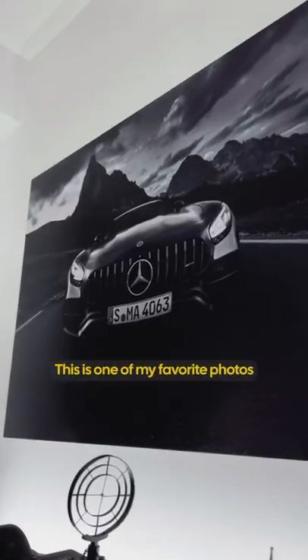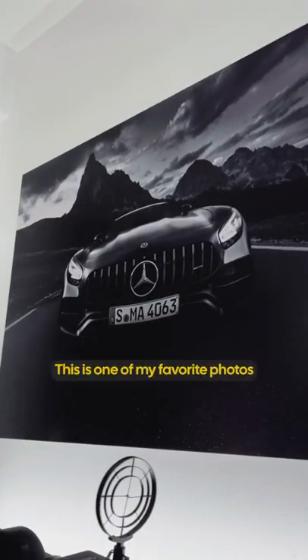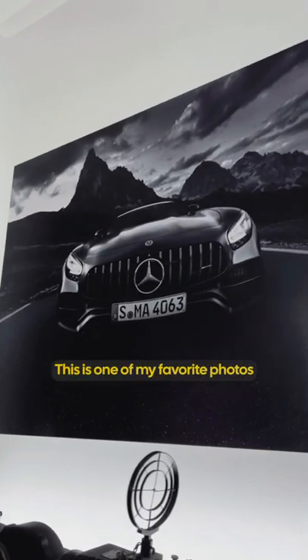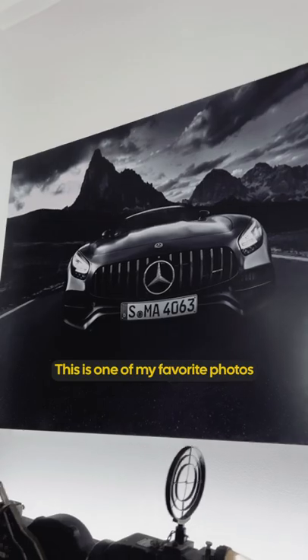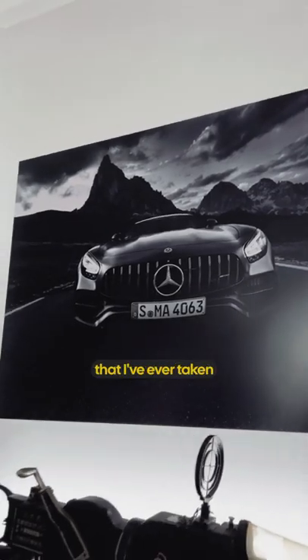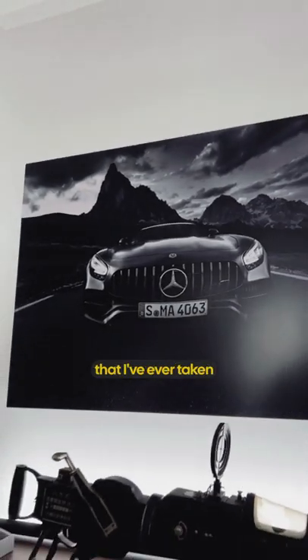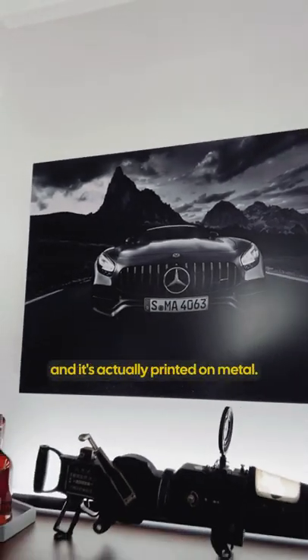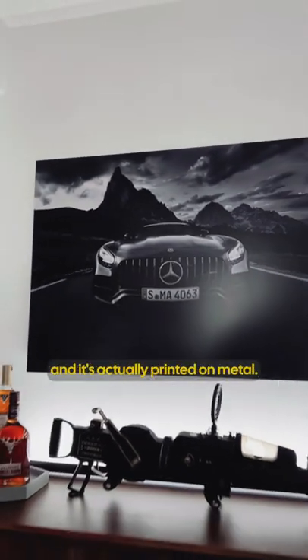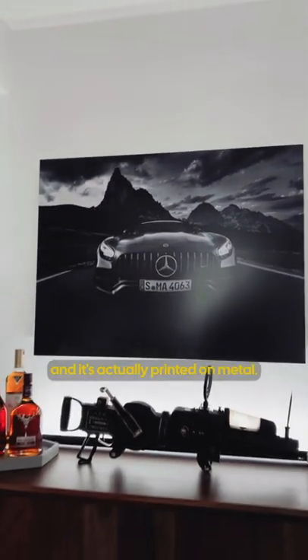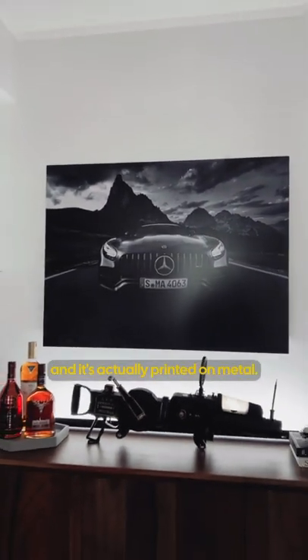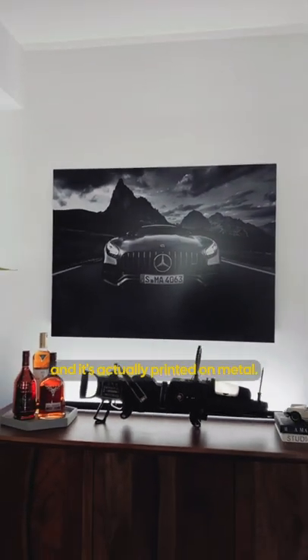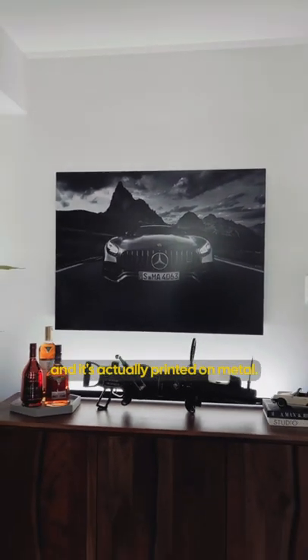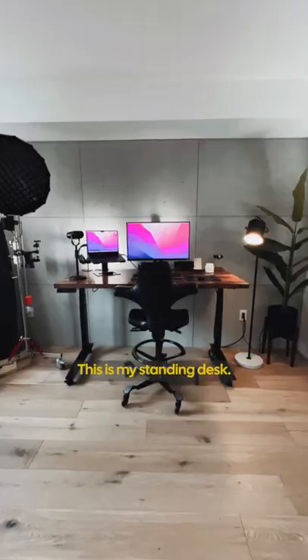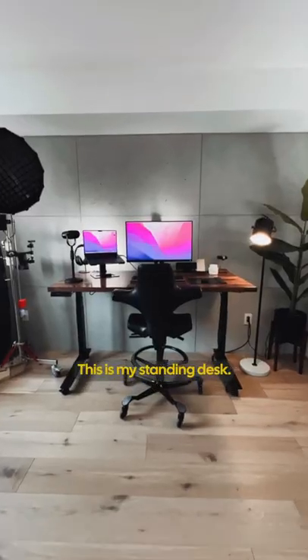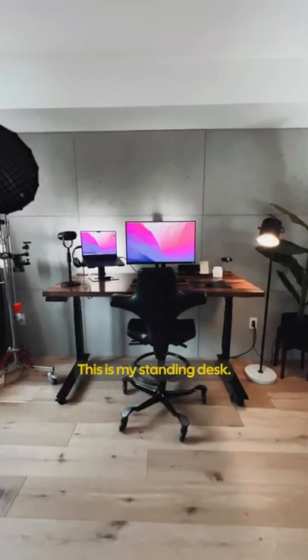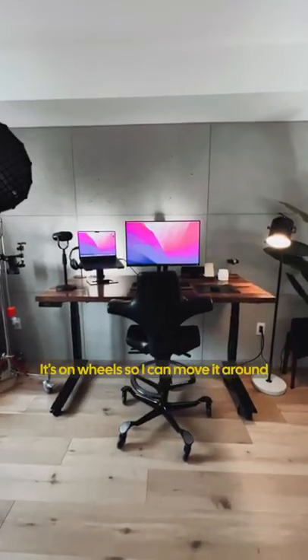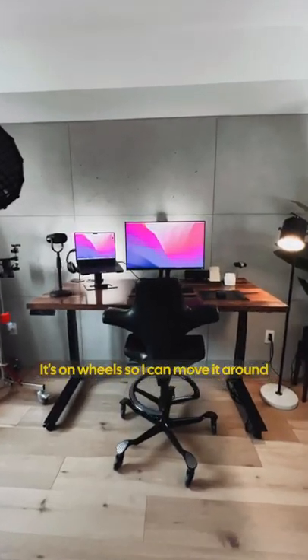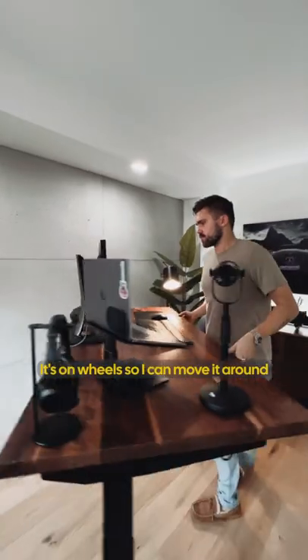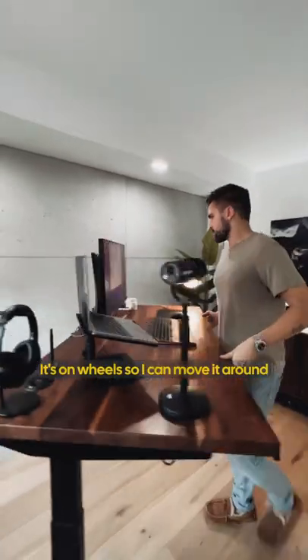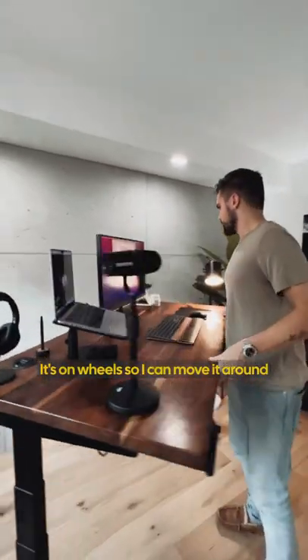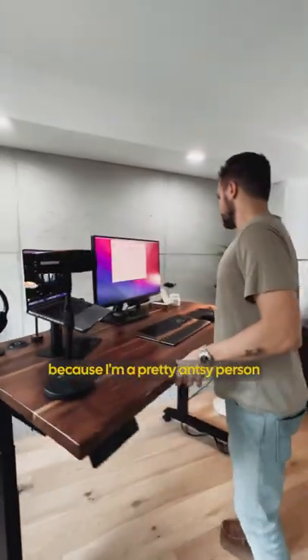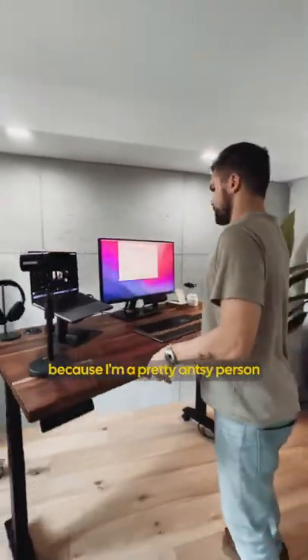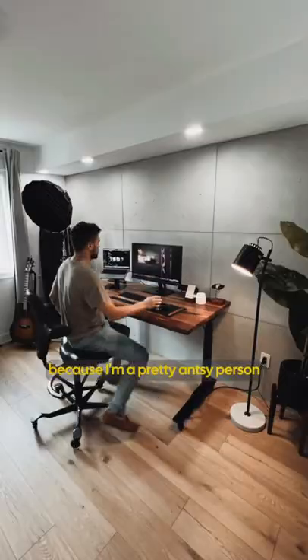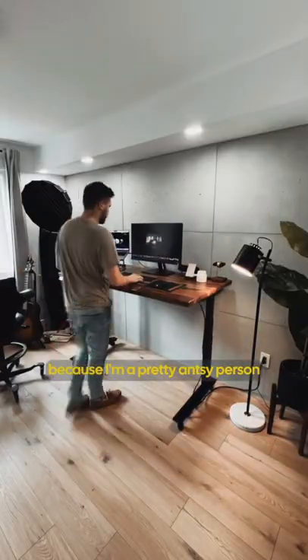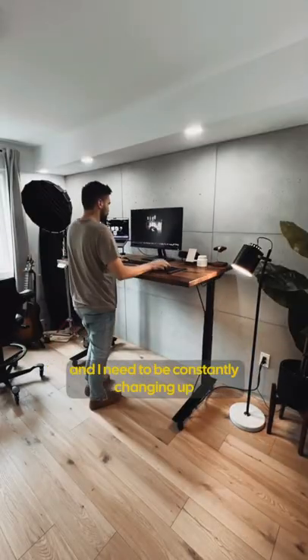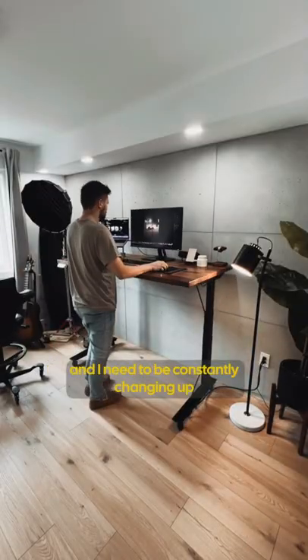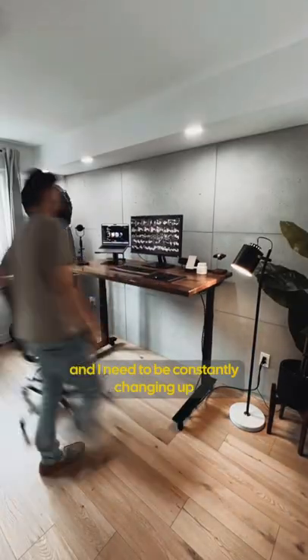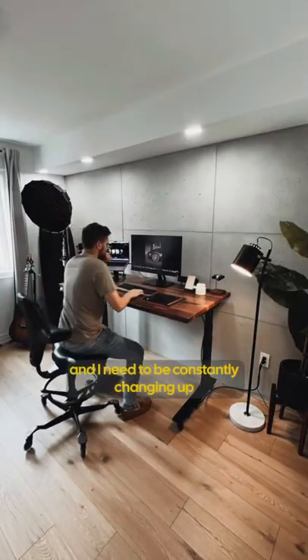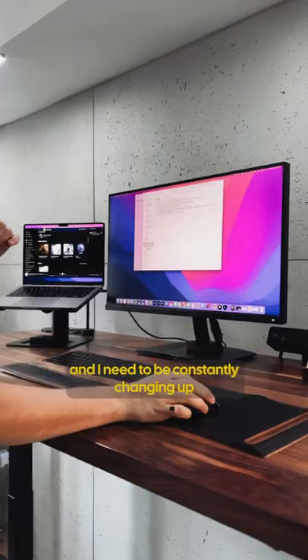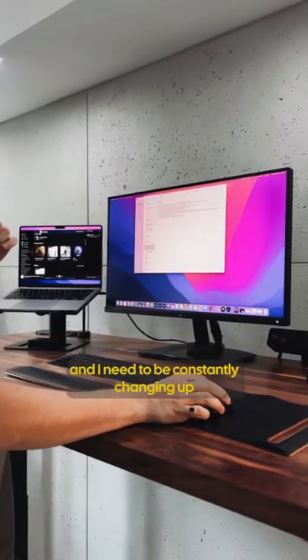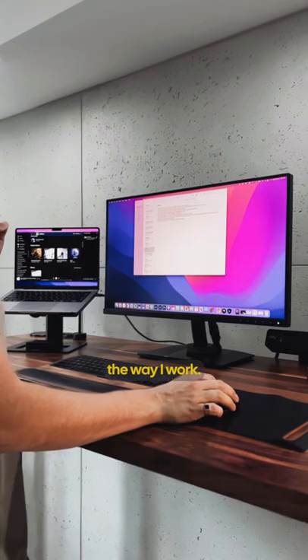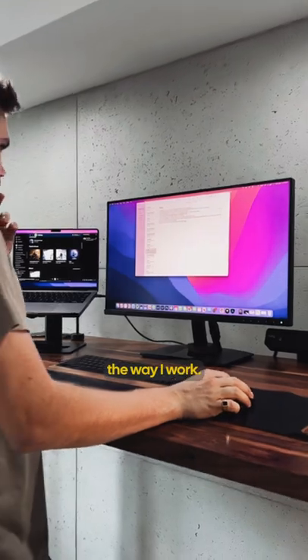This is one of my favorite photos that I've ever taken and it's actually printed on metal. This is my standing desk — it's on wheels so I can move it around, because I'm a pretty antsy person and I need to be constantly changing up the way I work.